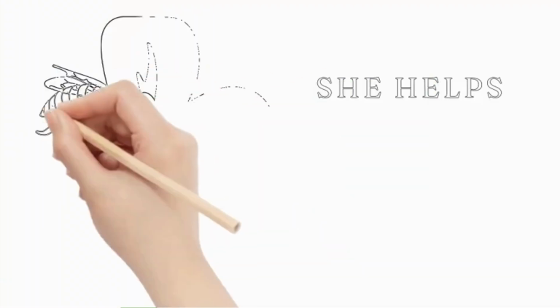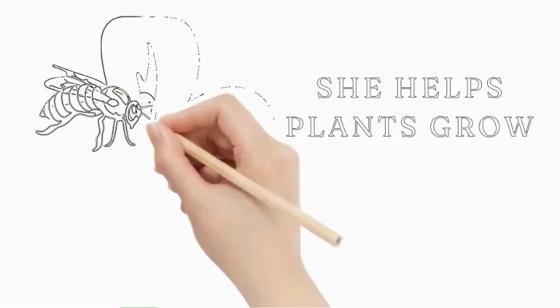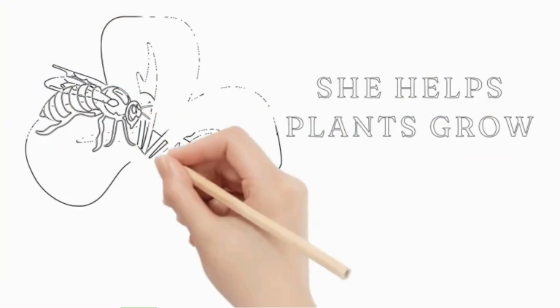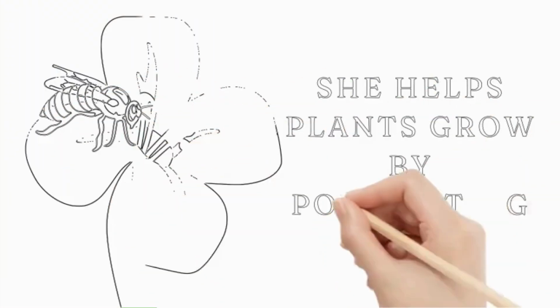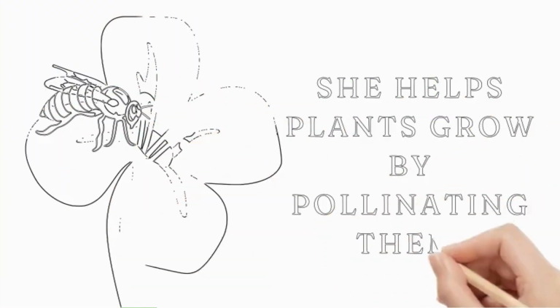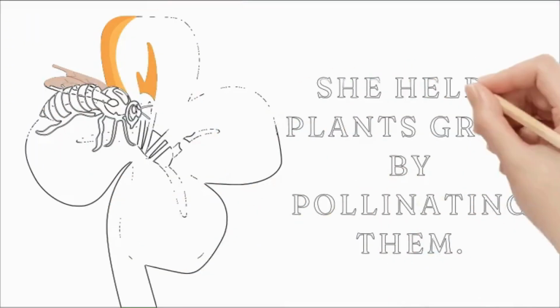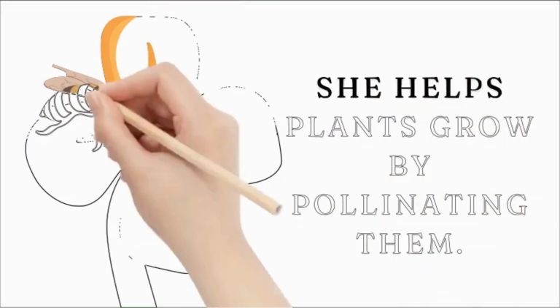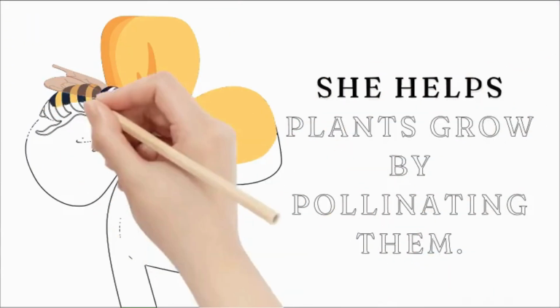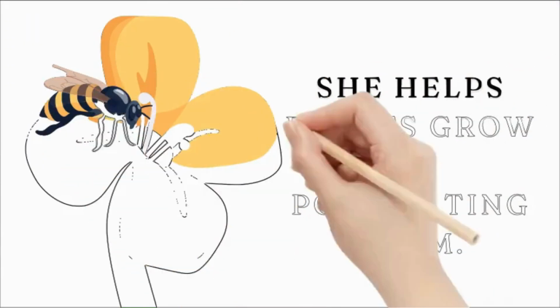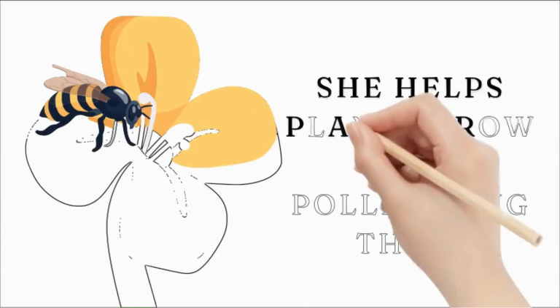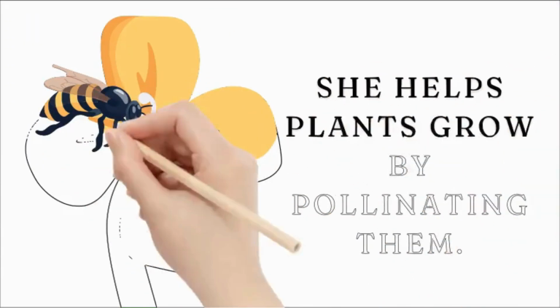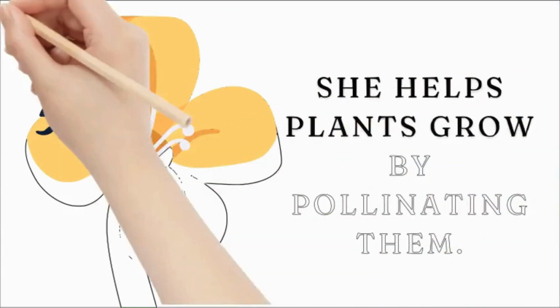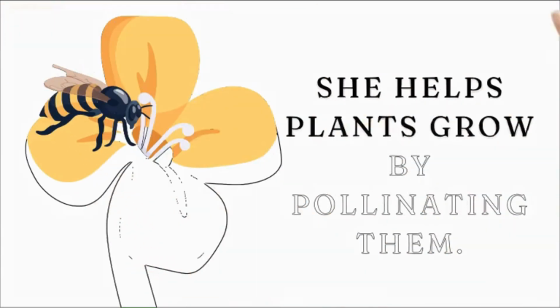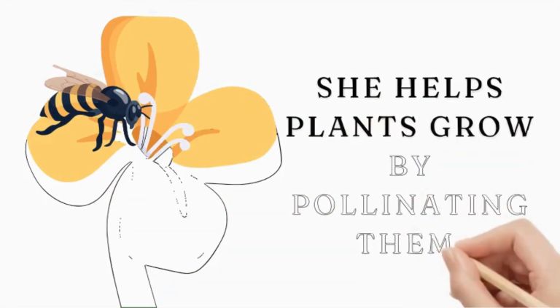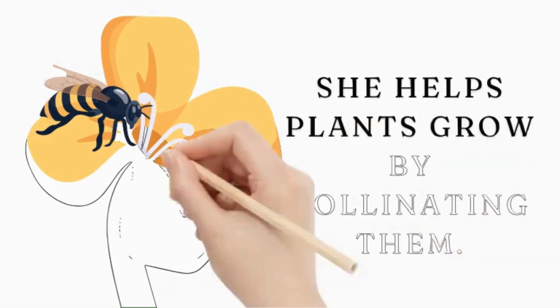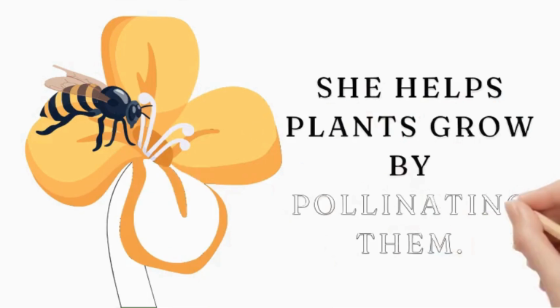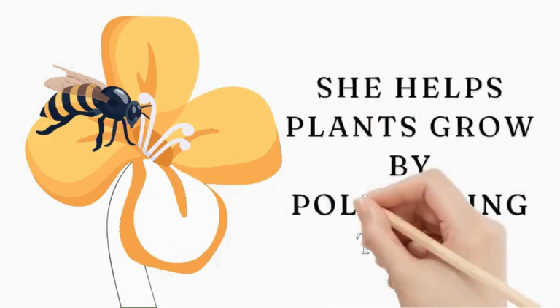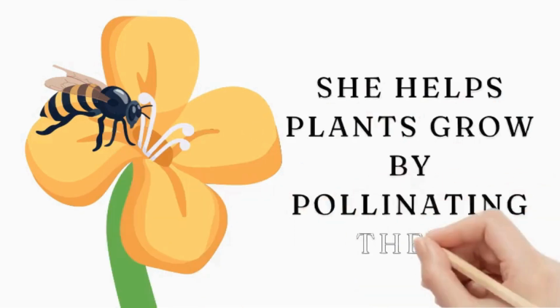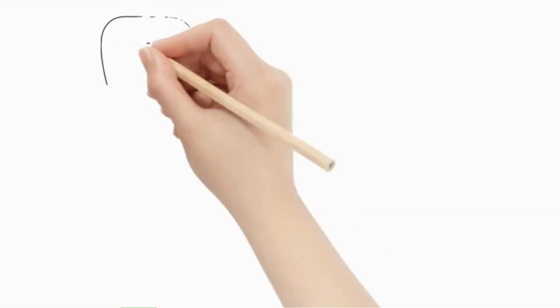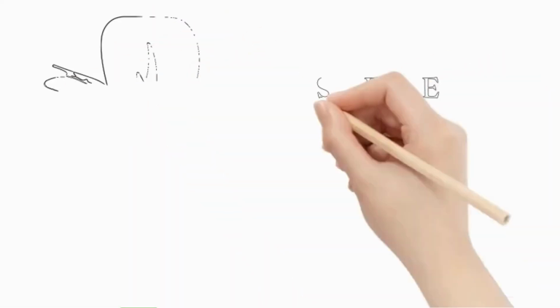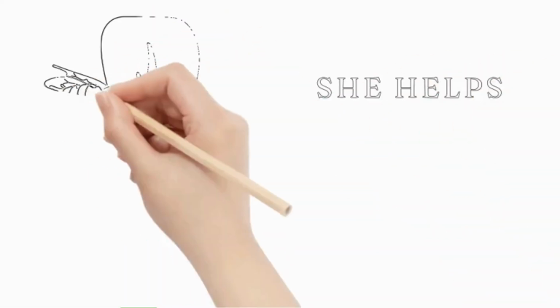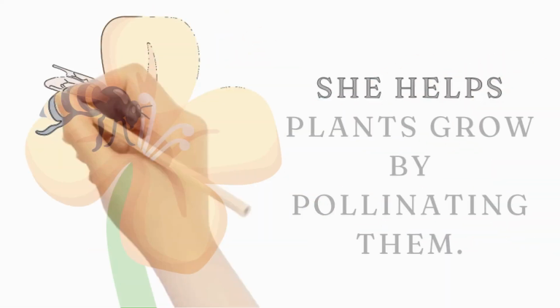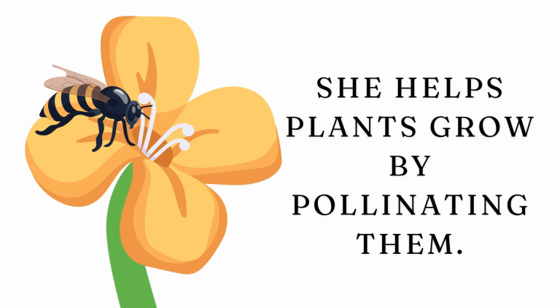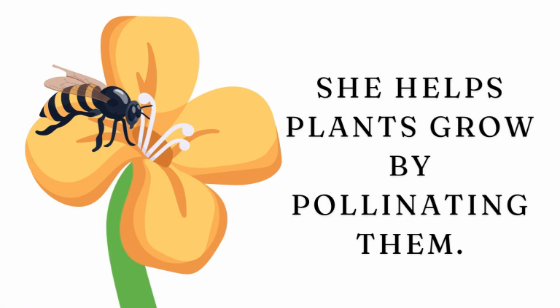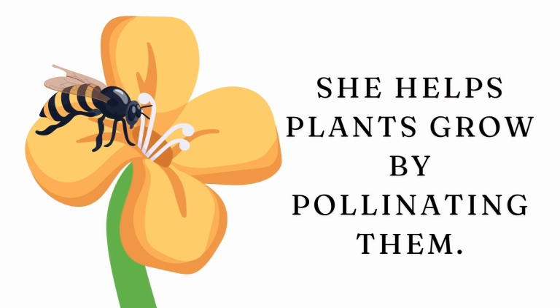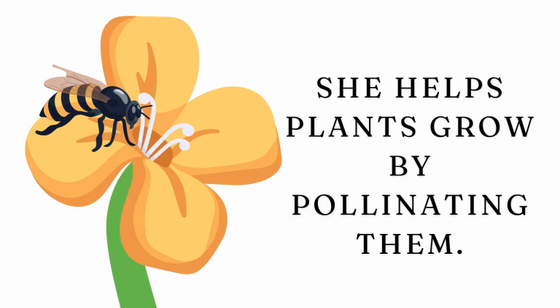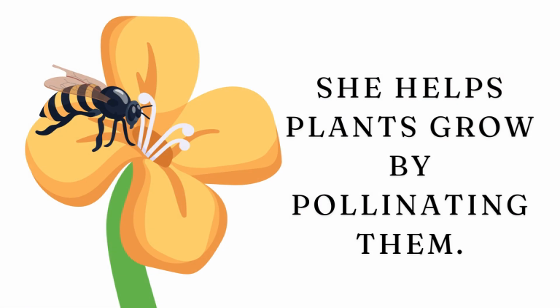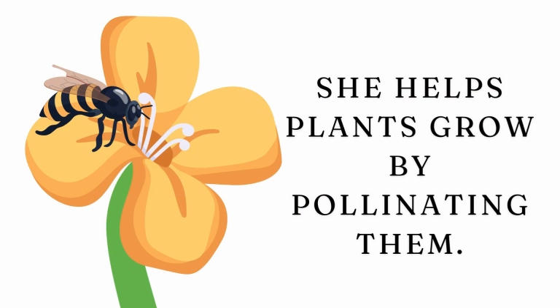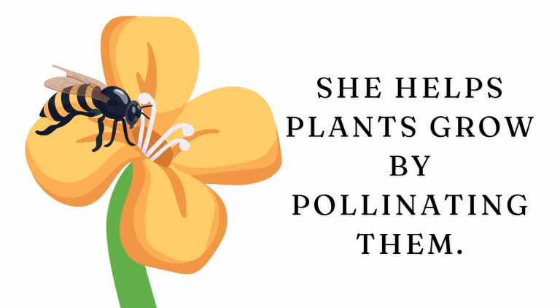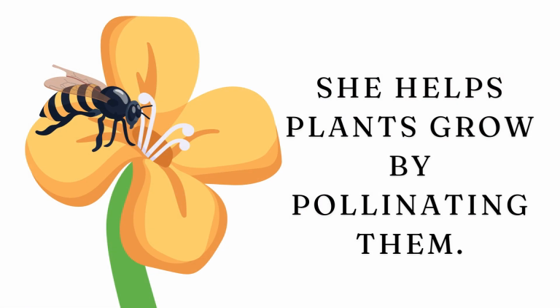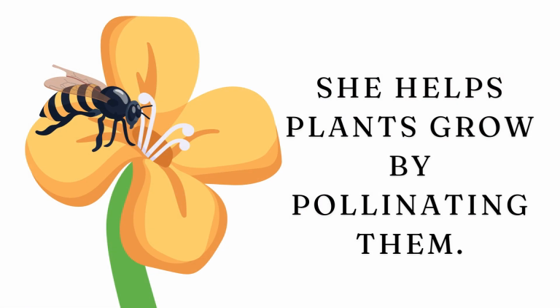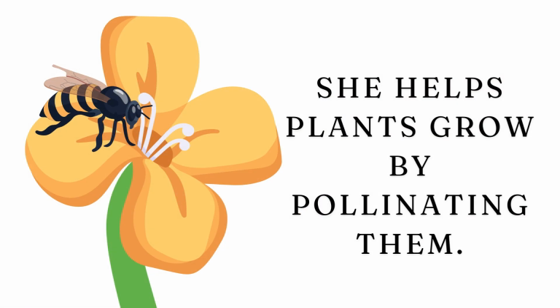Another important job for Buzzy is helping with pollination. As she moves from flower to flower, she spreads pollen, helping plants grow new fruits and seeds.